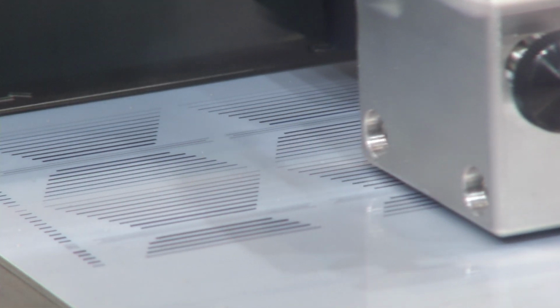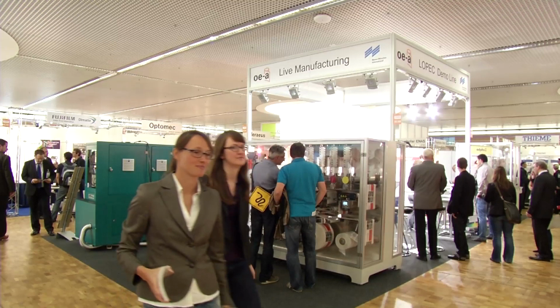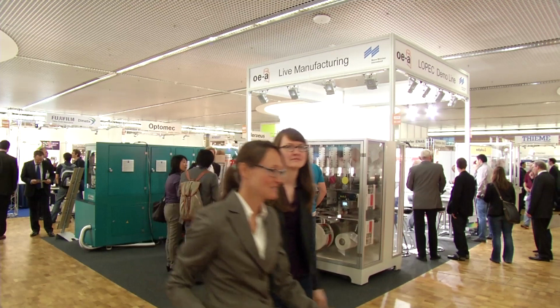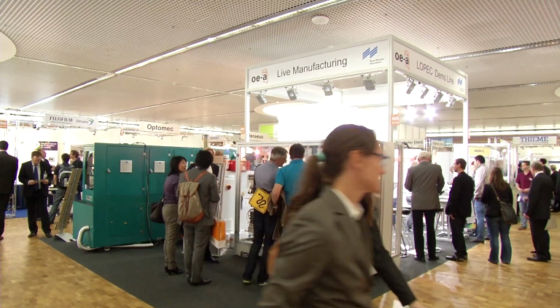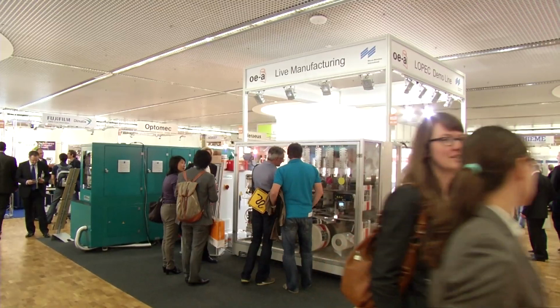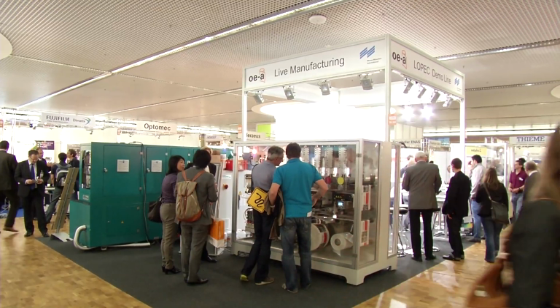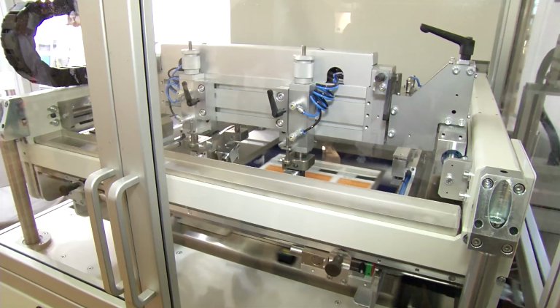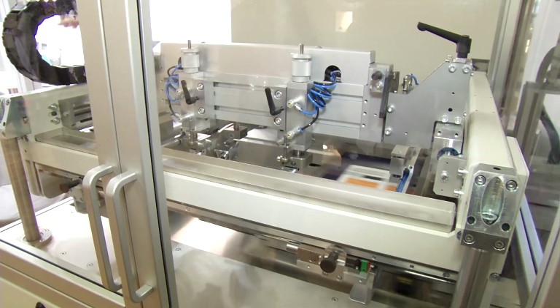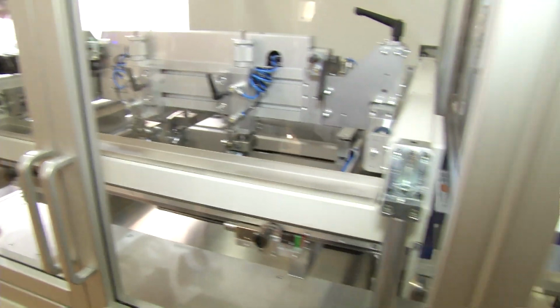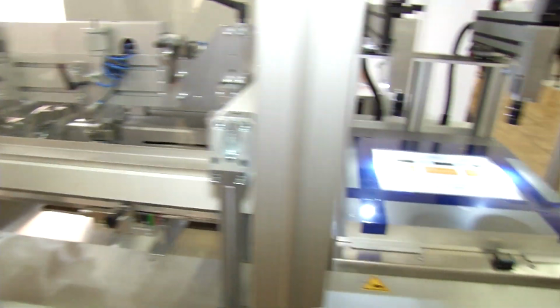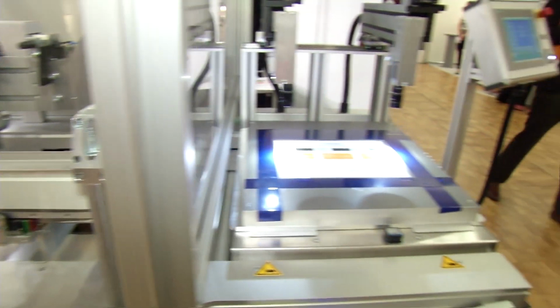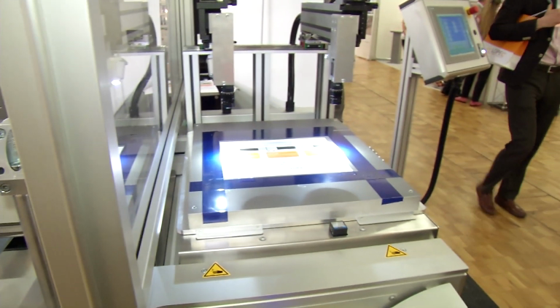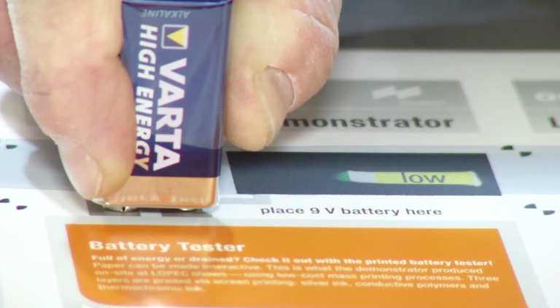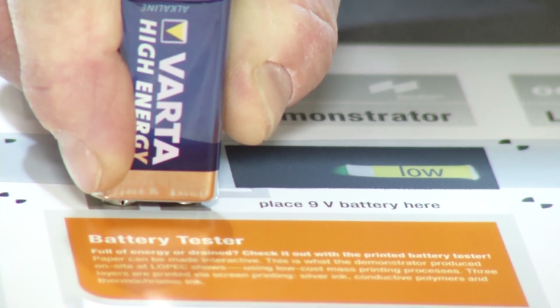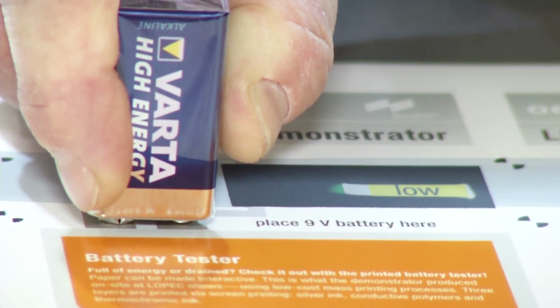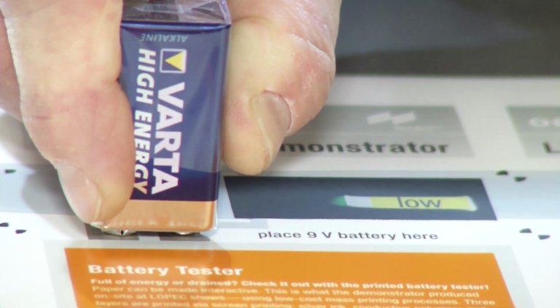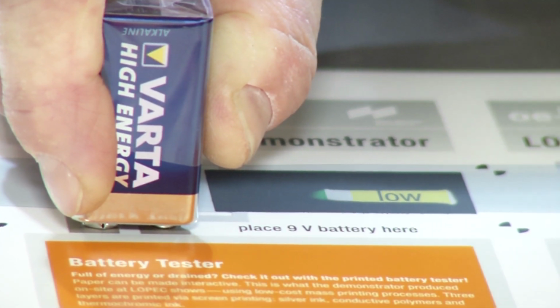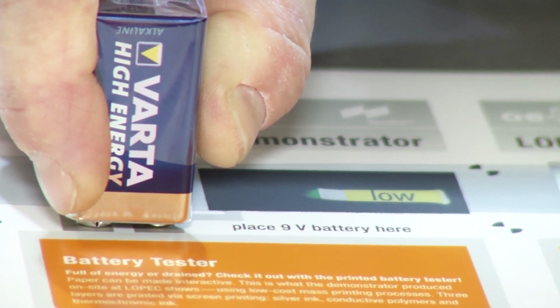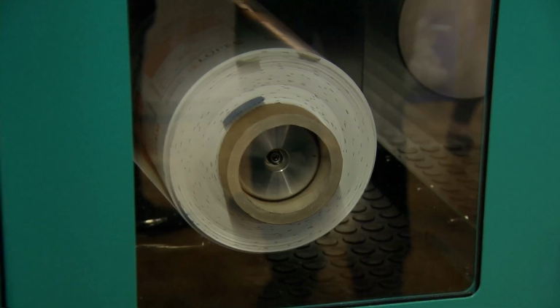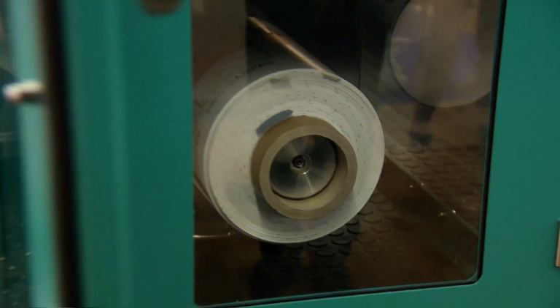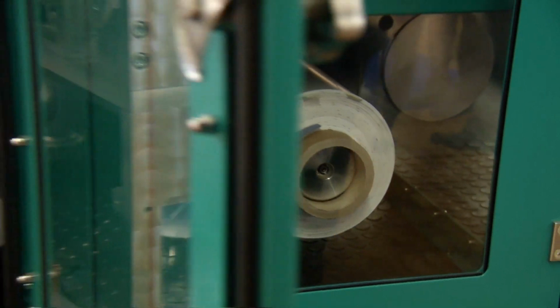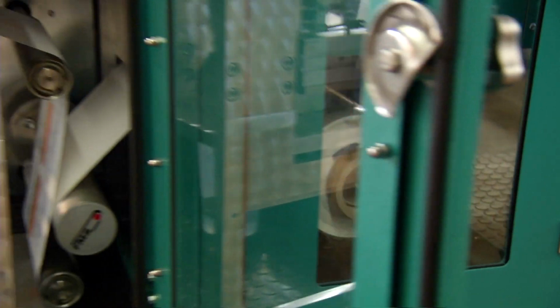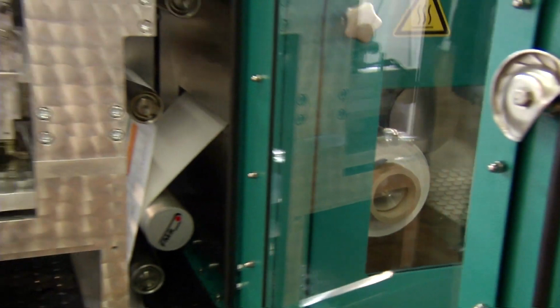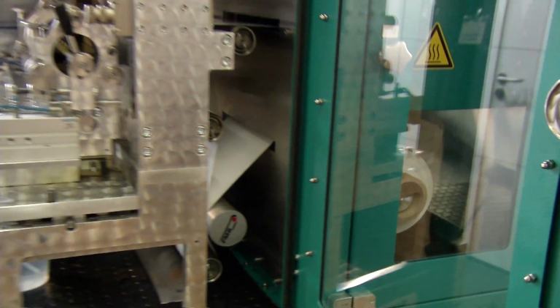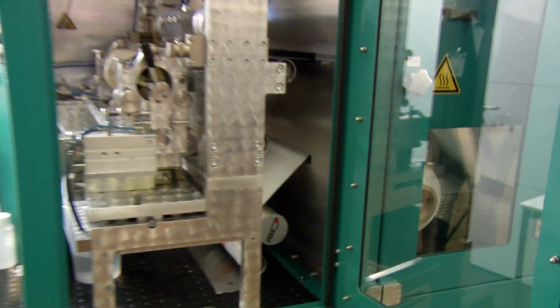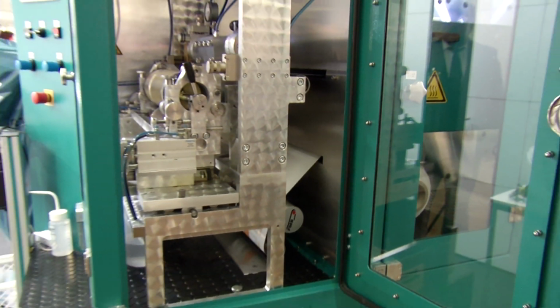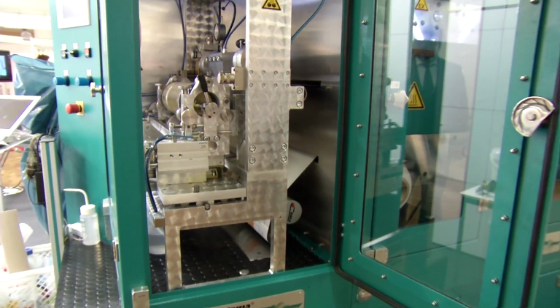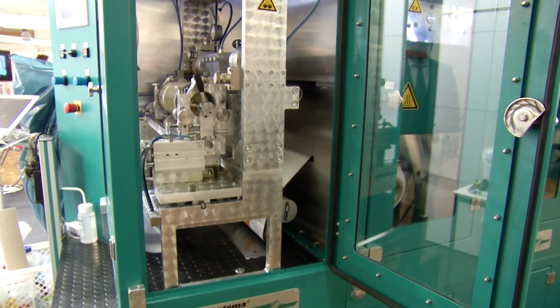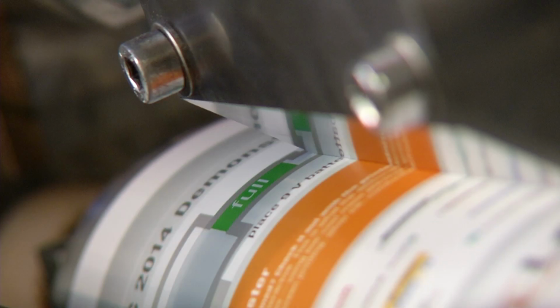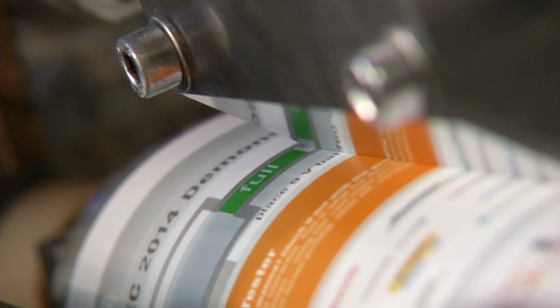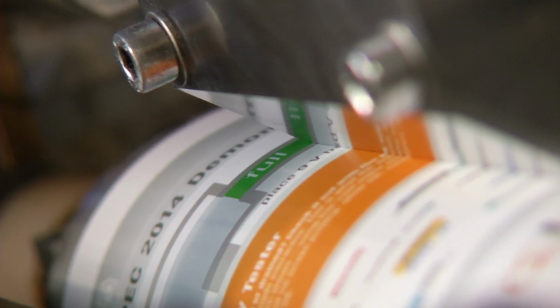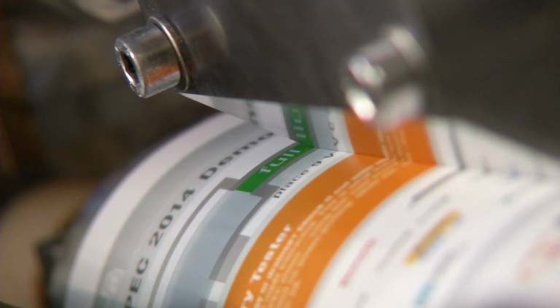A demo line shows live printing. A functional battery tester is created from a film. The production line shows the complete manufacturing process right up to the final product.